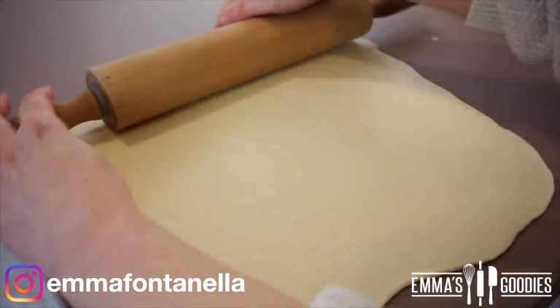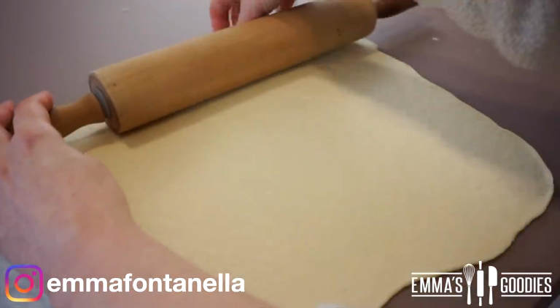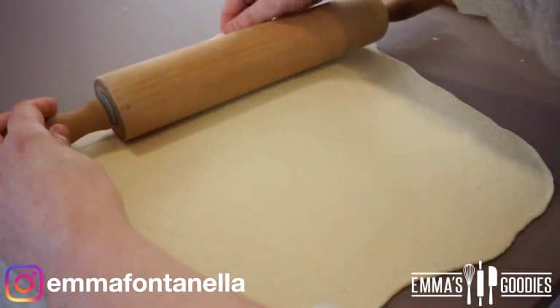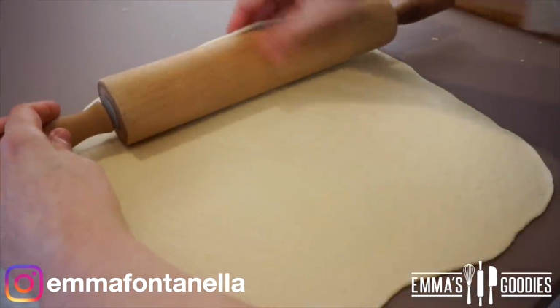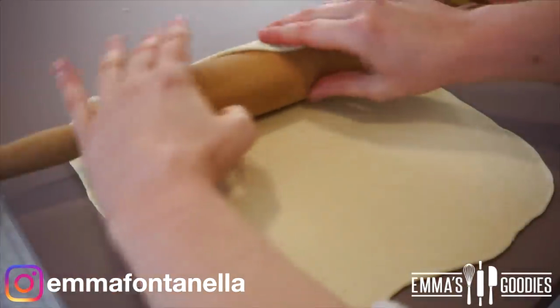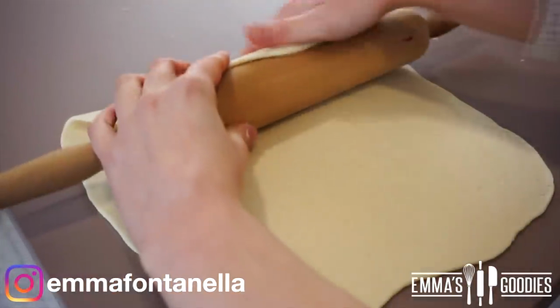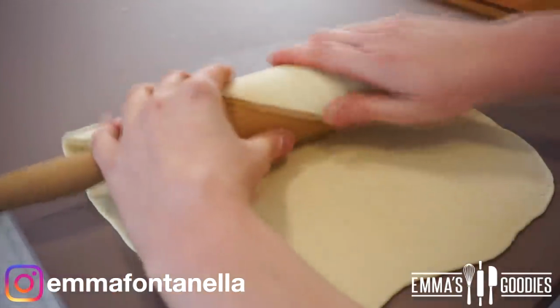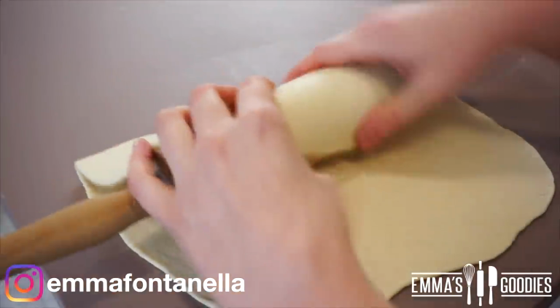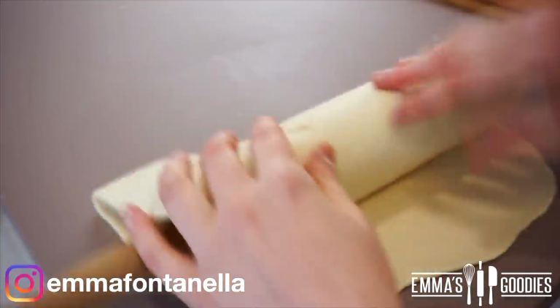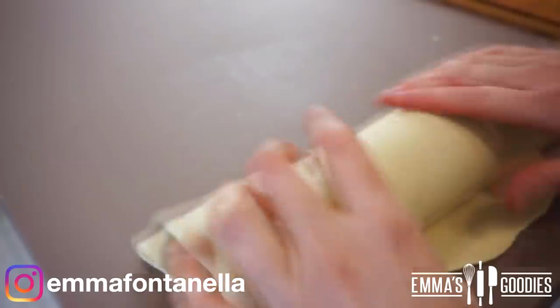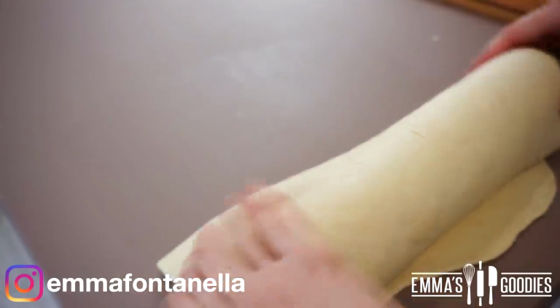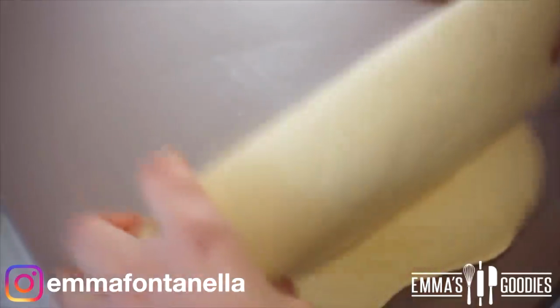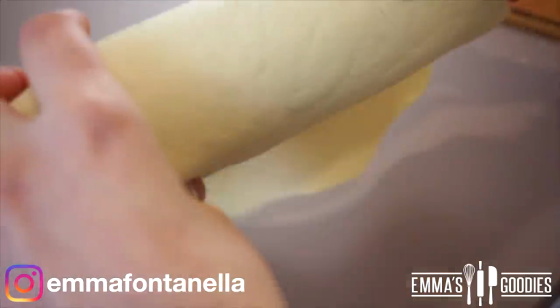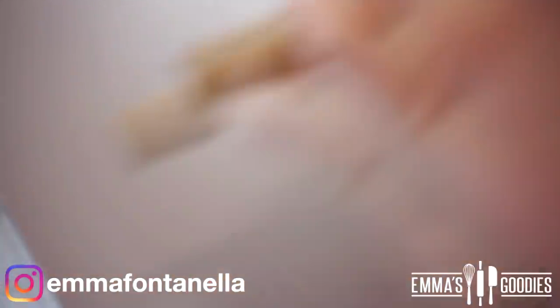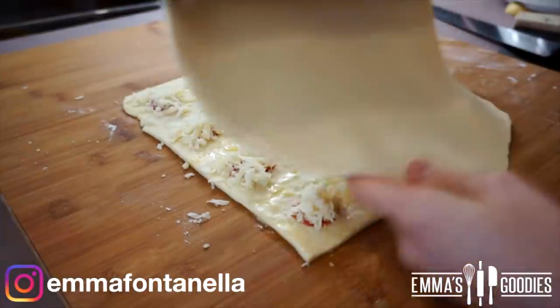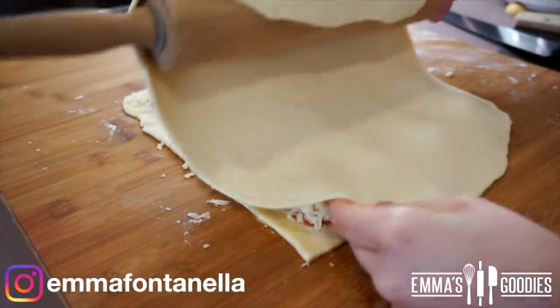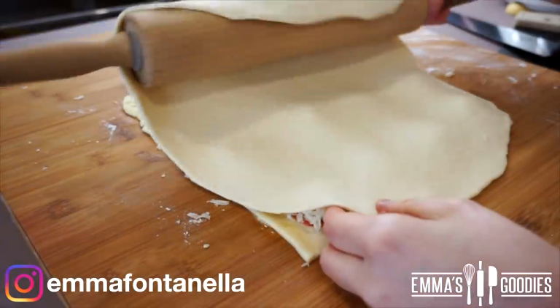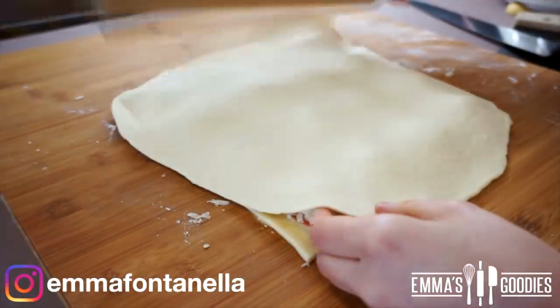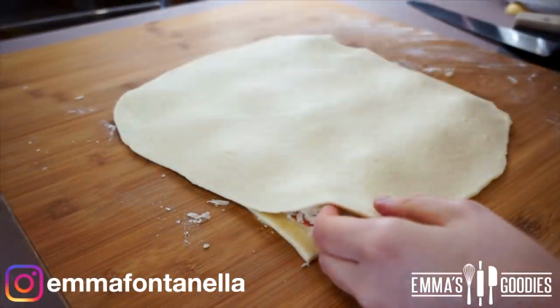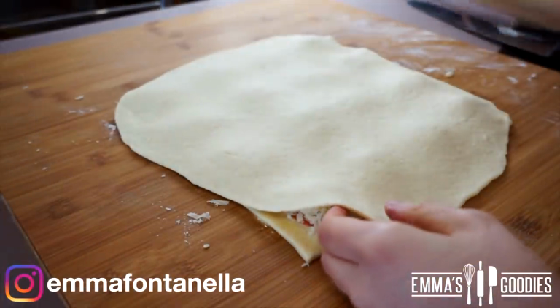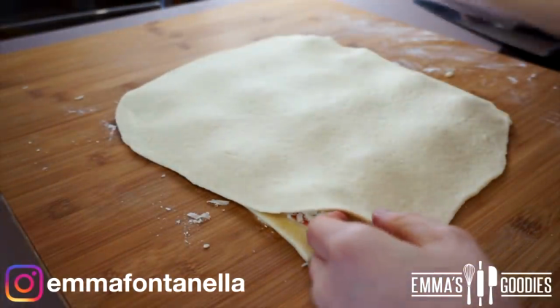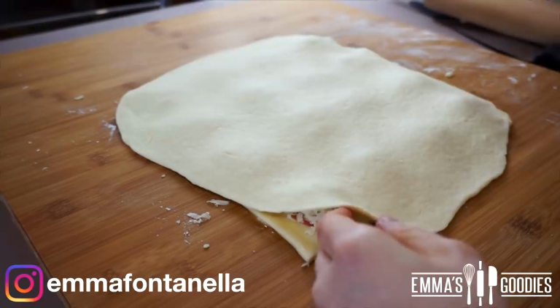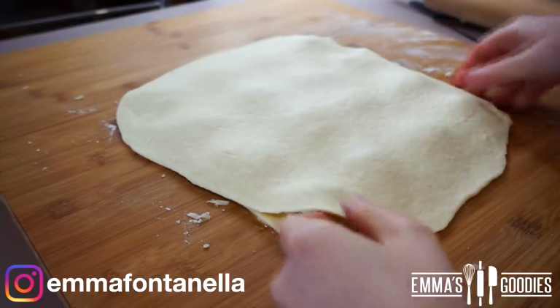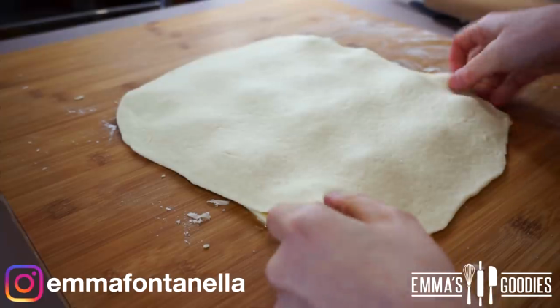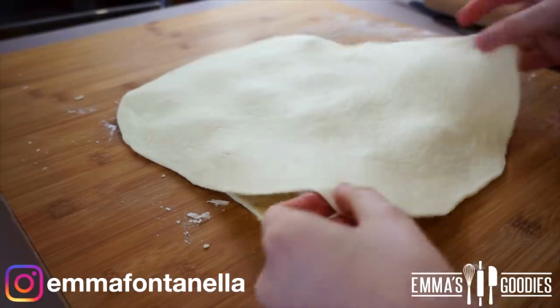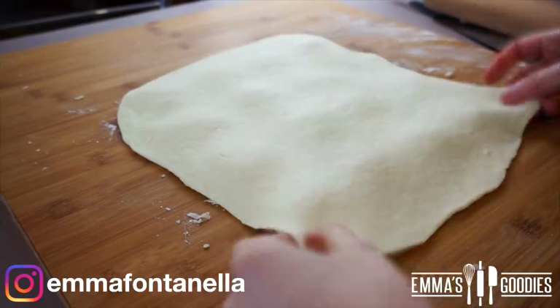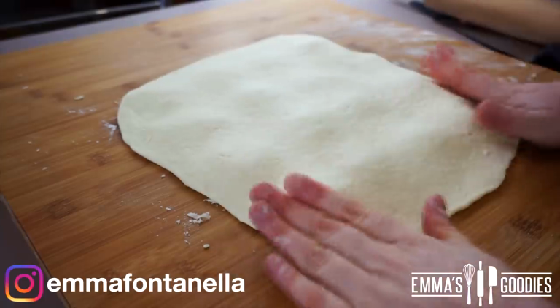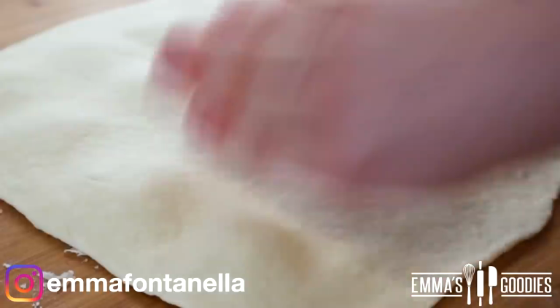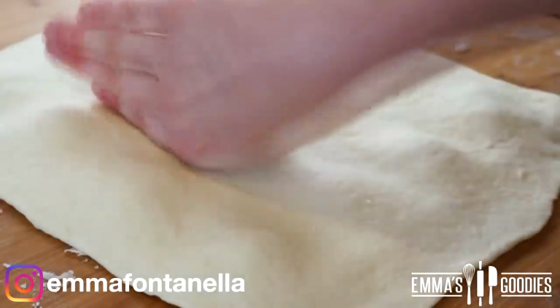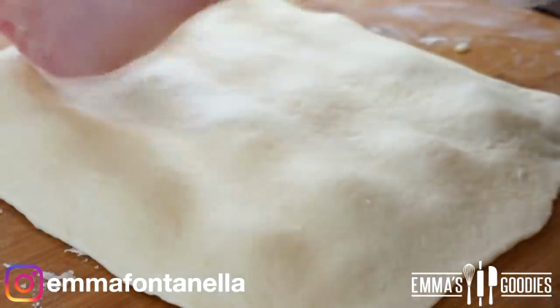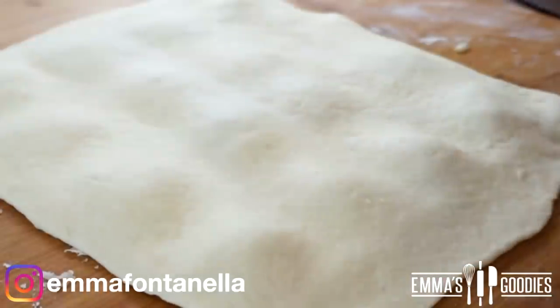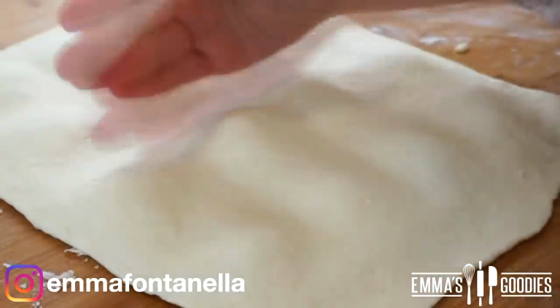Roll the second piece of dough out as thin as pie crust, then roll it onto your rolling pin and lay it over your nuggets. At this point all you have to do is seal those edges, applying as much pressure as you can with your hands.